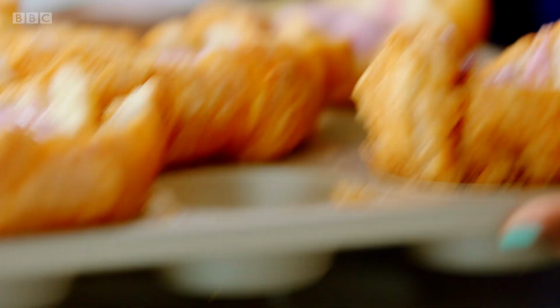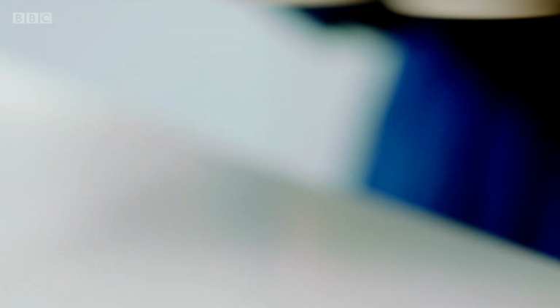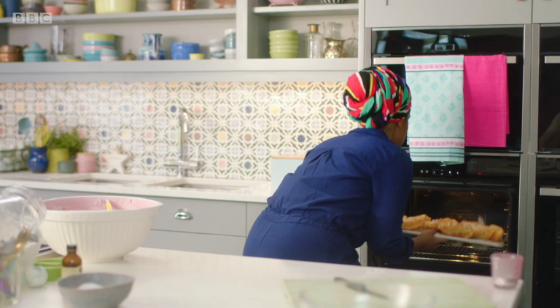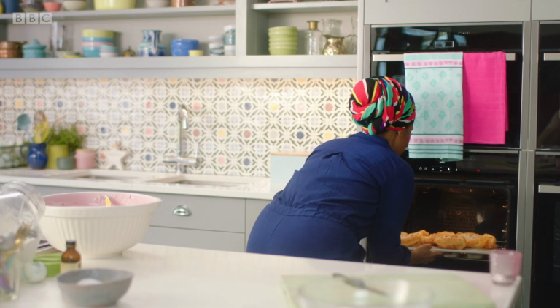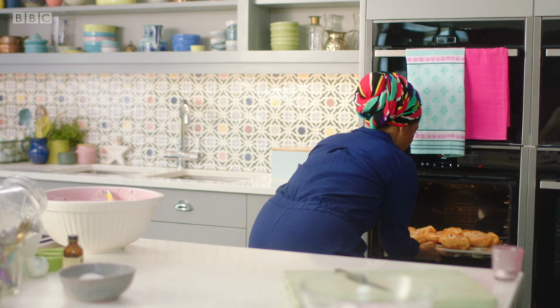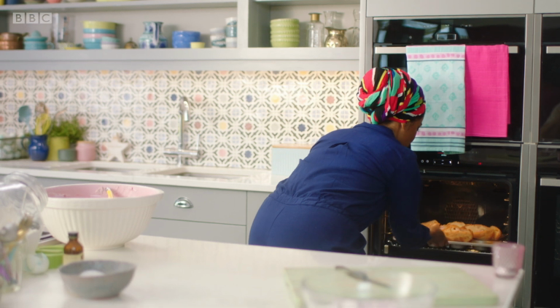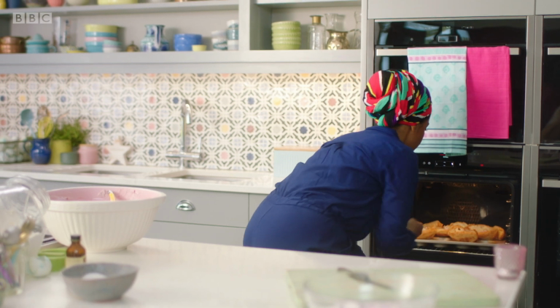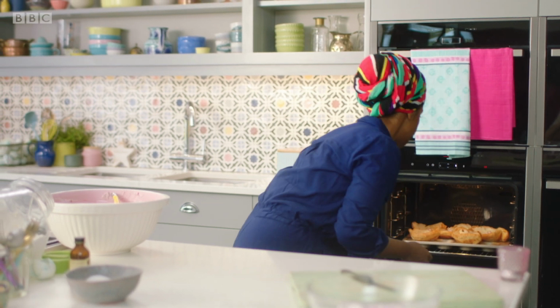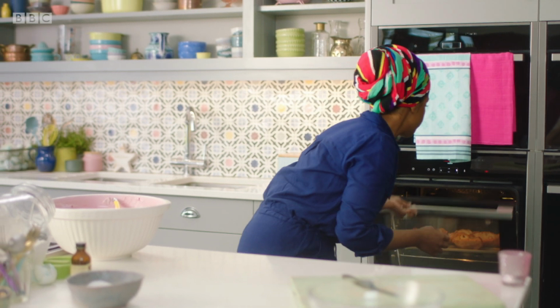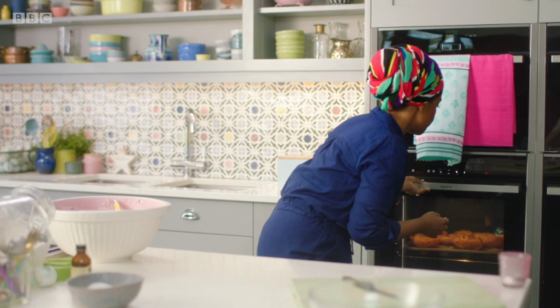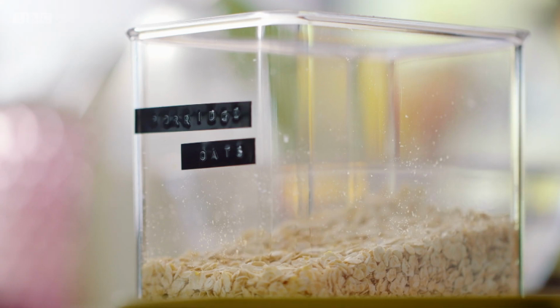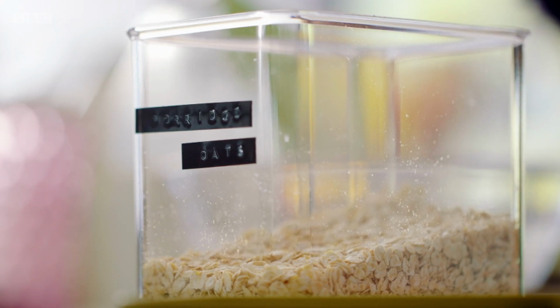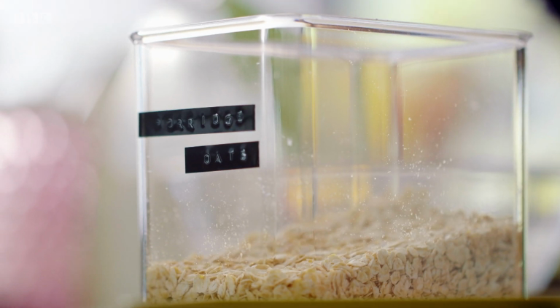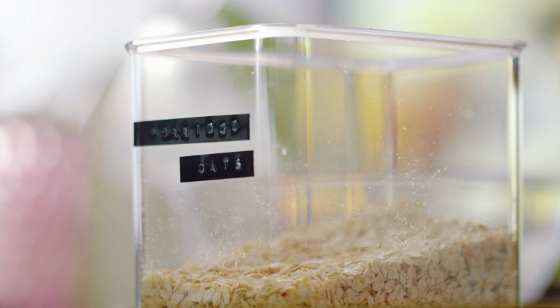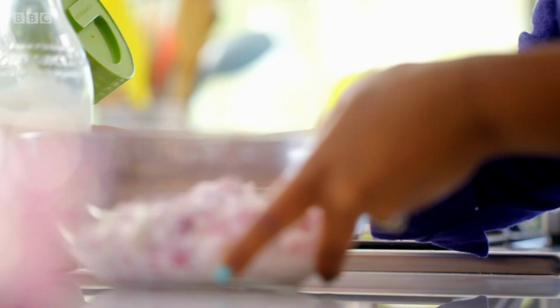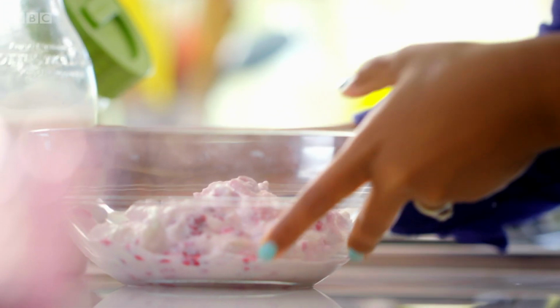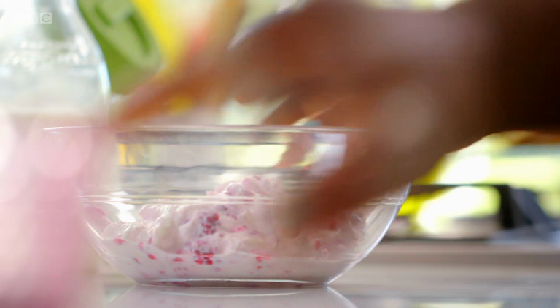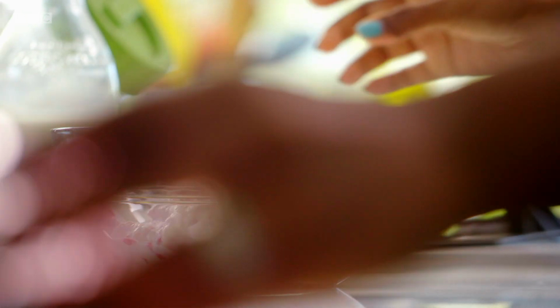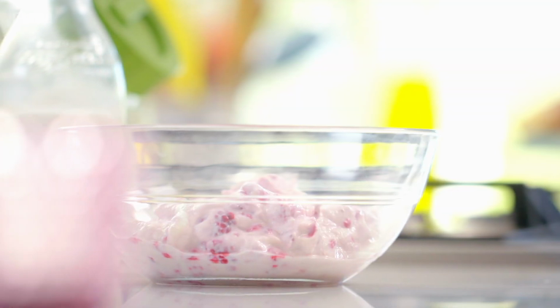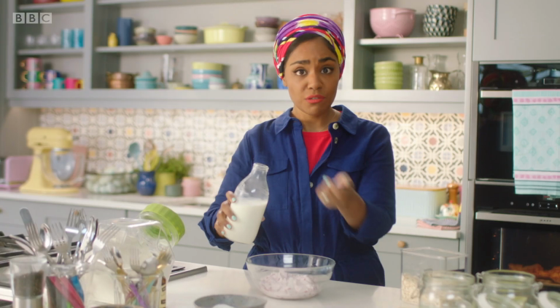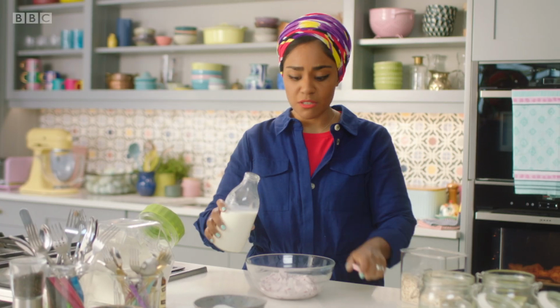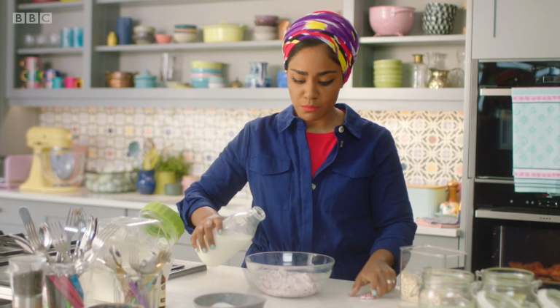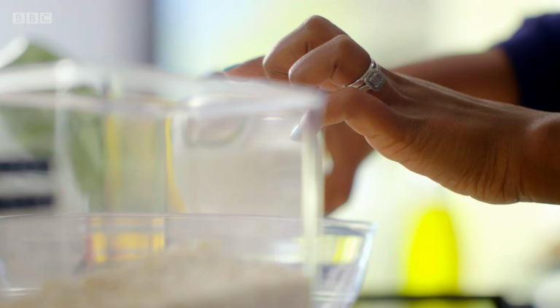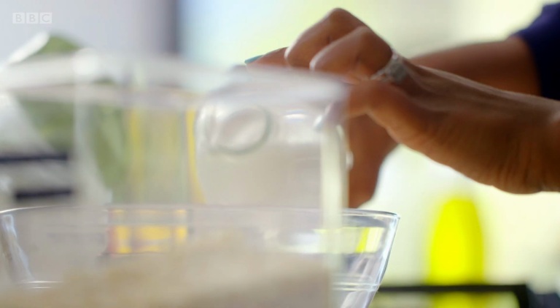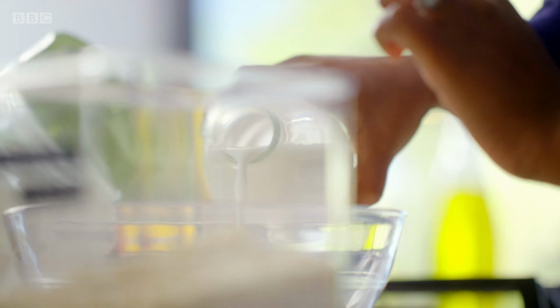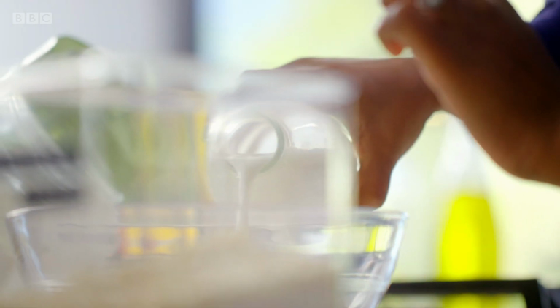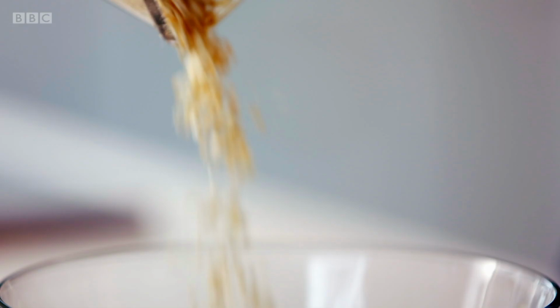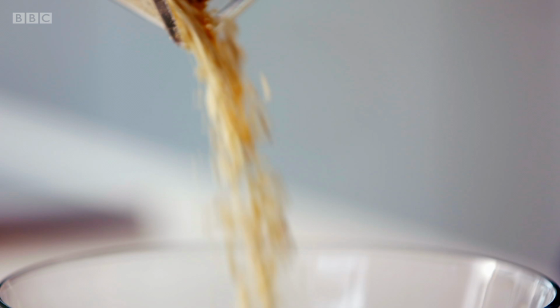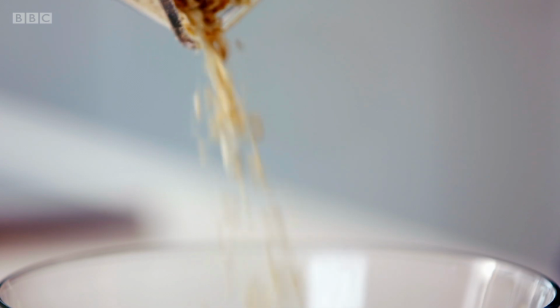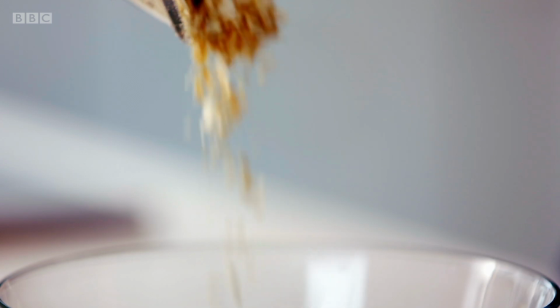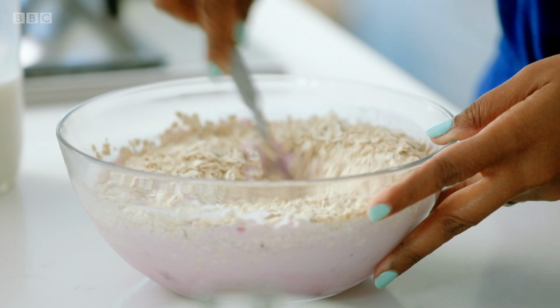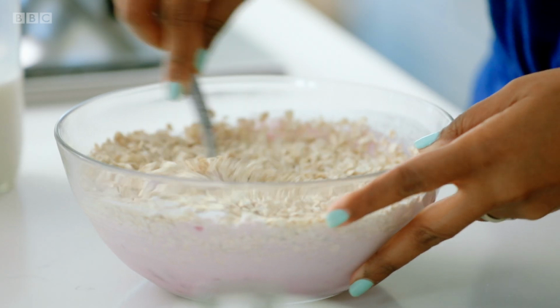Bake for ten minutes — just enough time to sort out tomorrow's breakfast. Those overnight oats: grab that mixture you set aside earlier, add 150ml of whole milk to loosen it up.